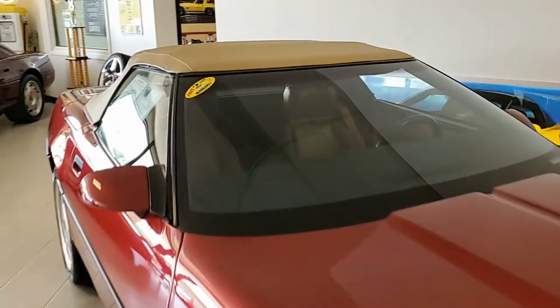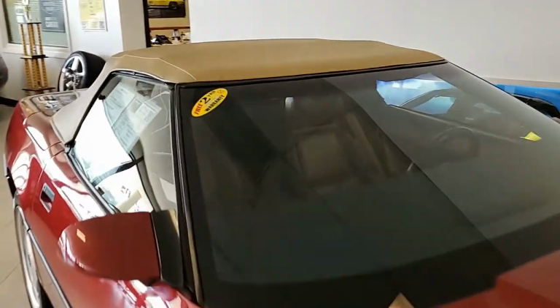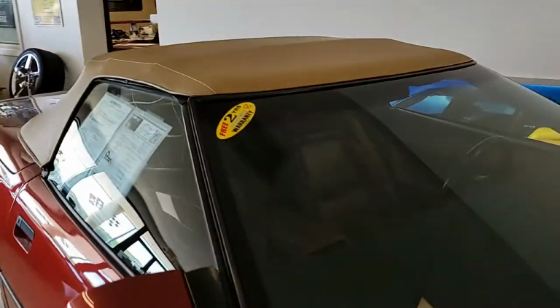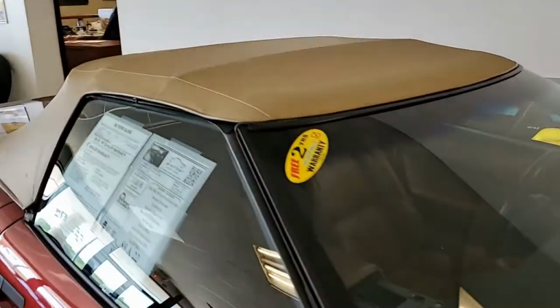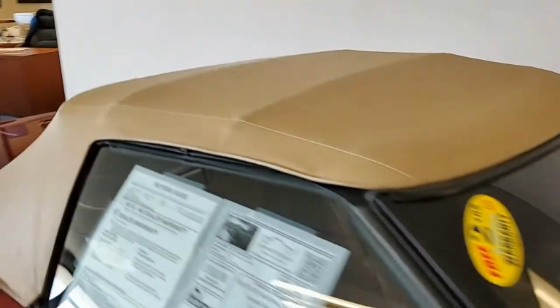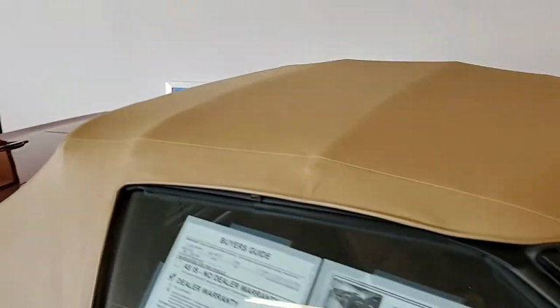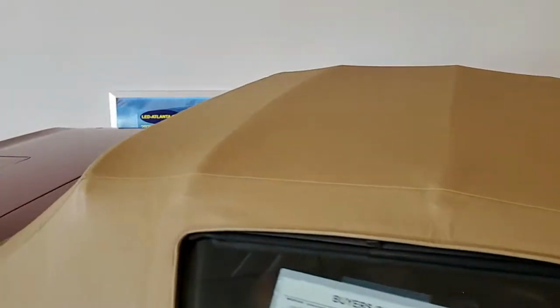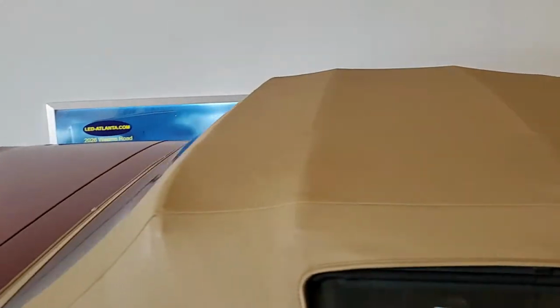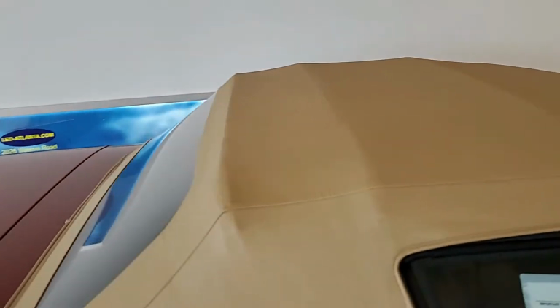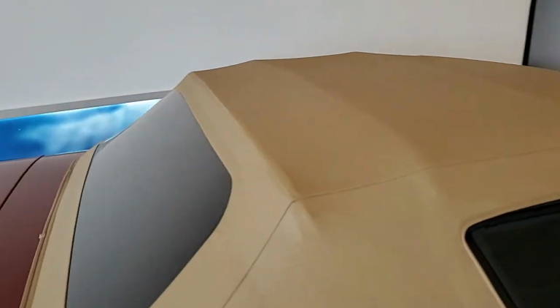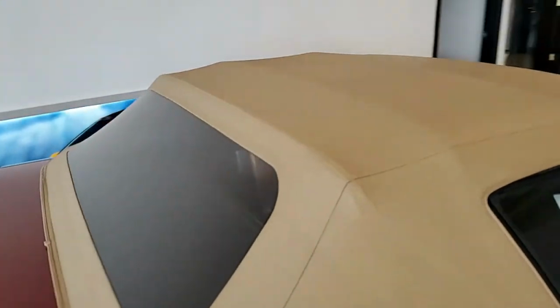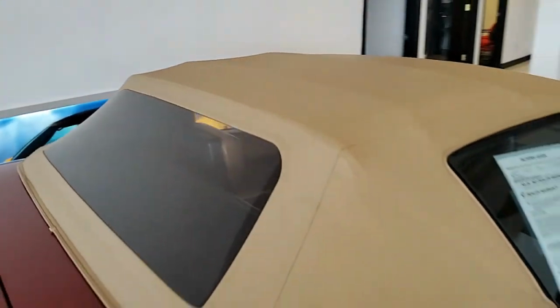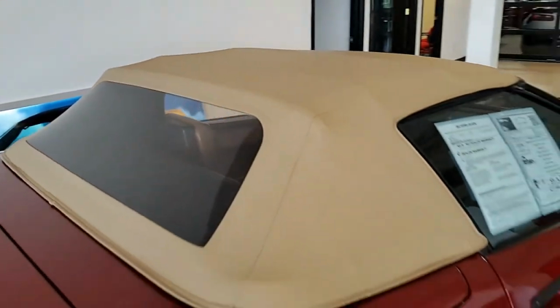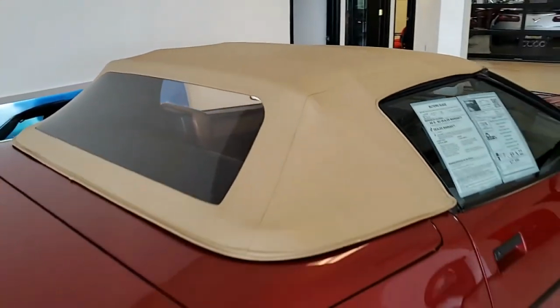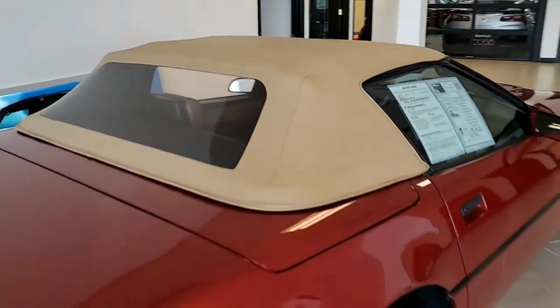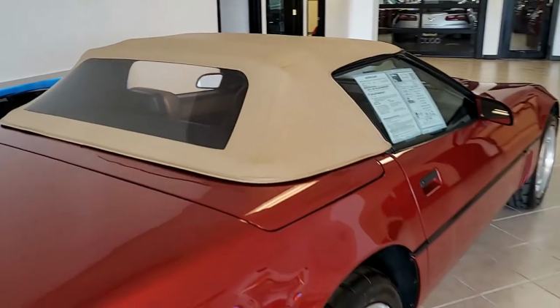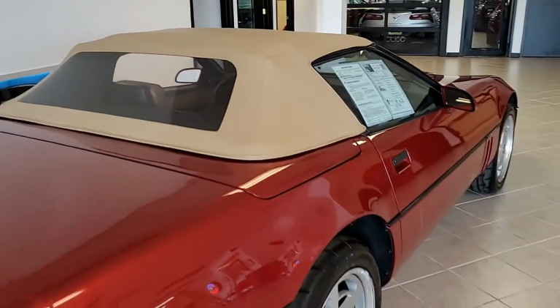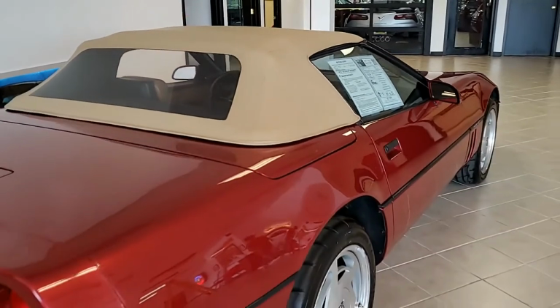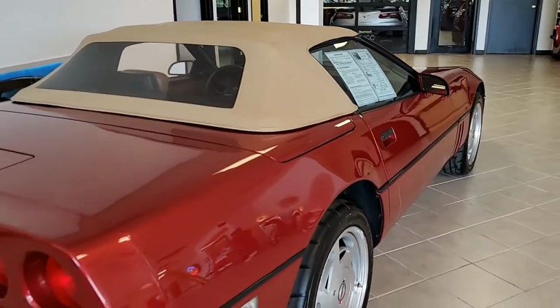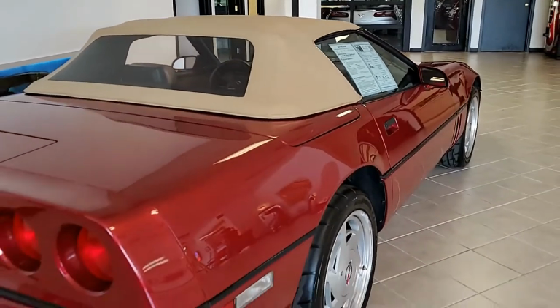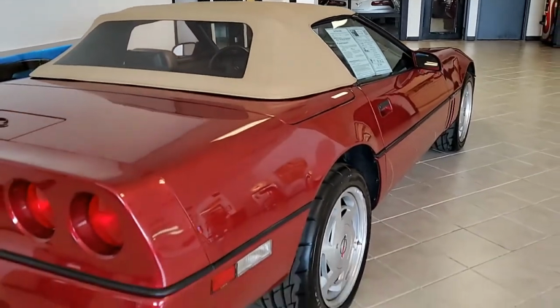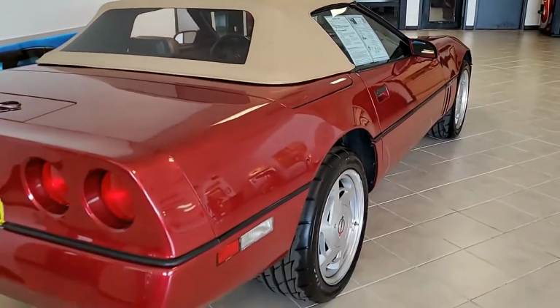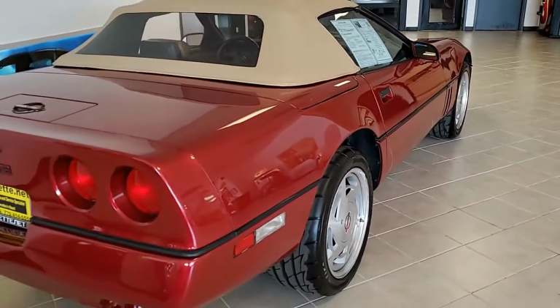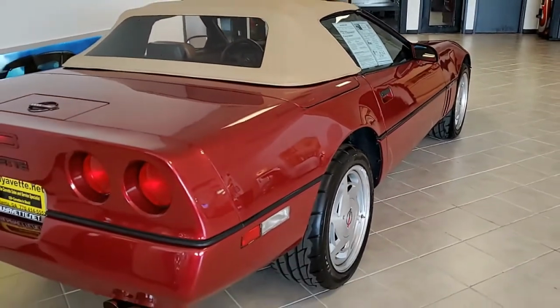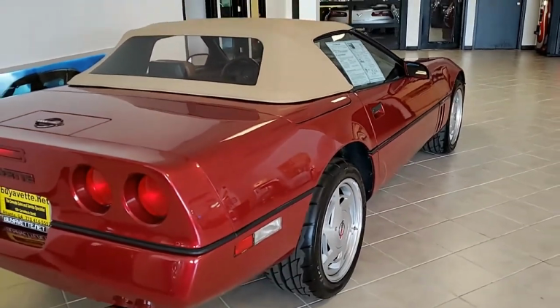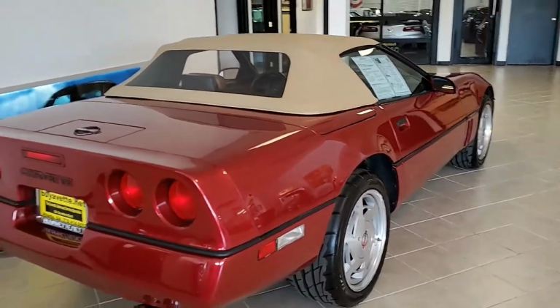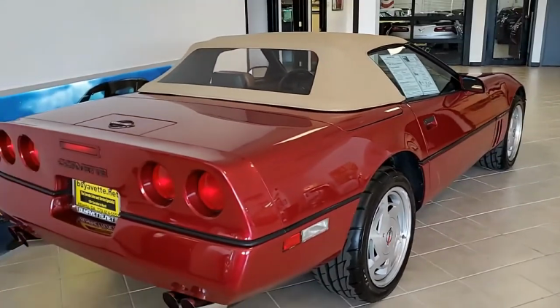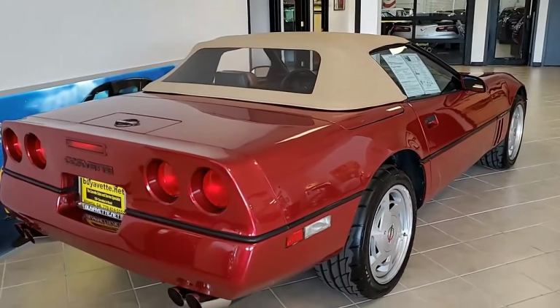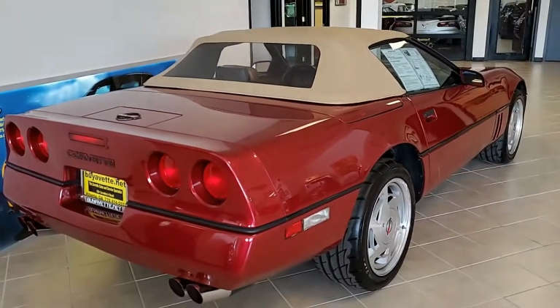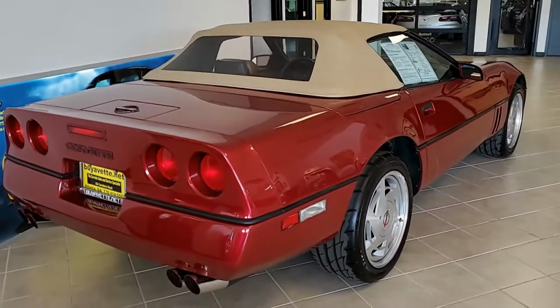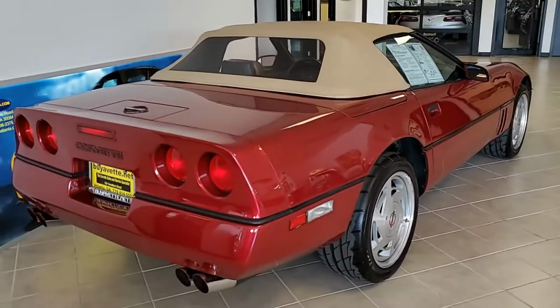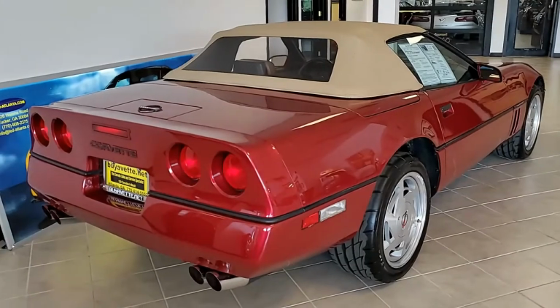and it has the saddle convertible top as well. Under the hood, you'll find a 245-horsepower, 350-cubic-inch L98 engine, two-port injection engine.